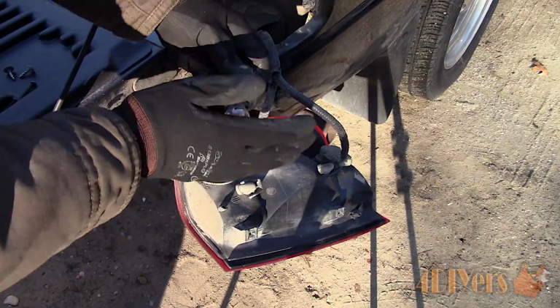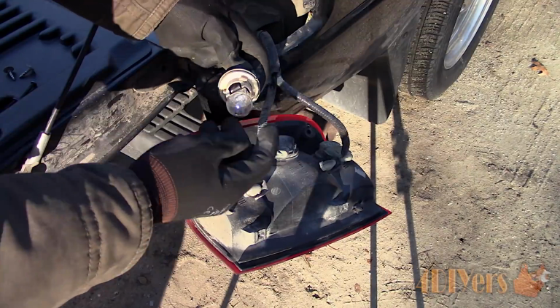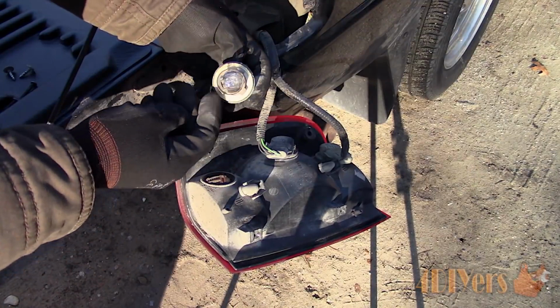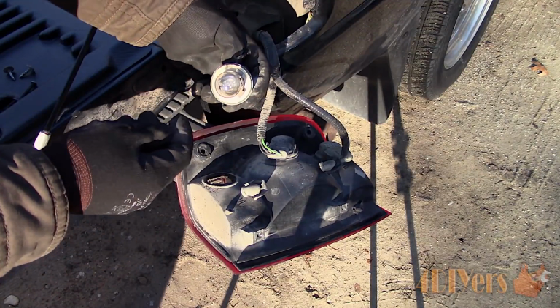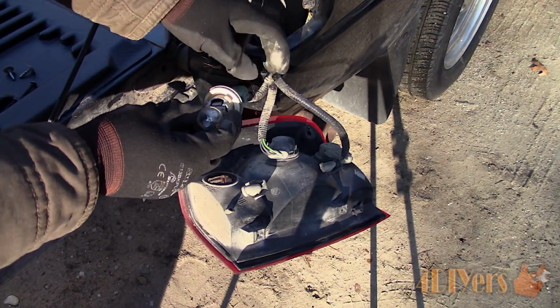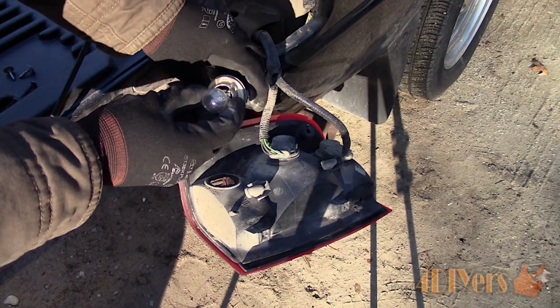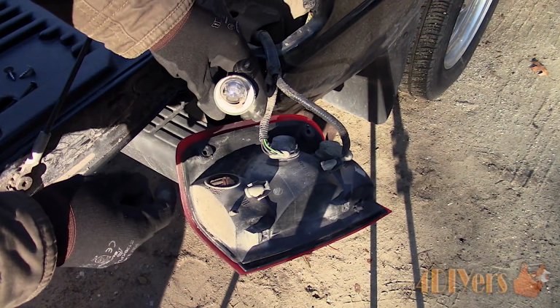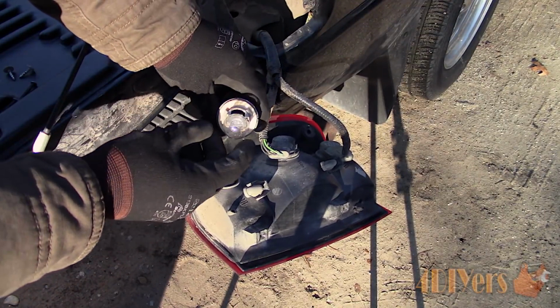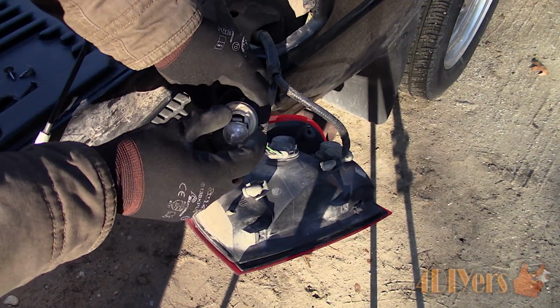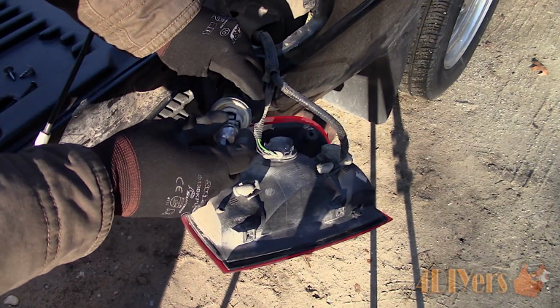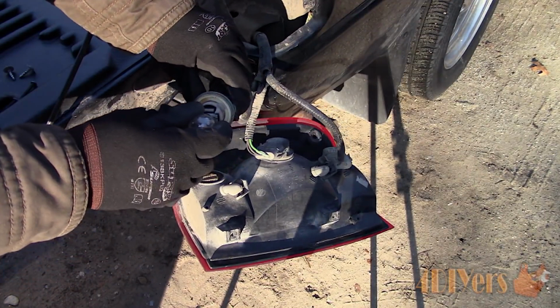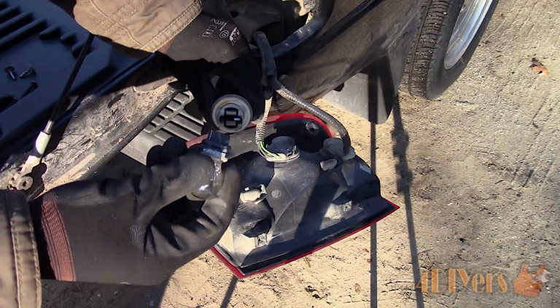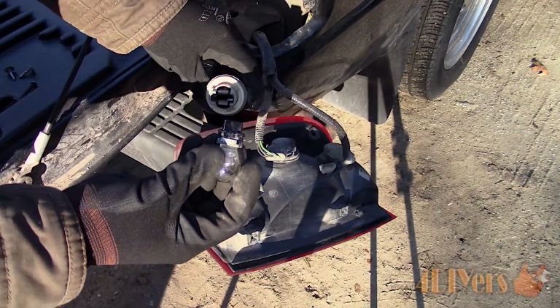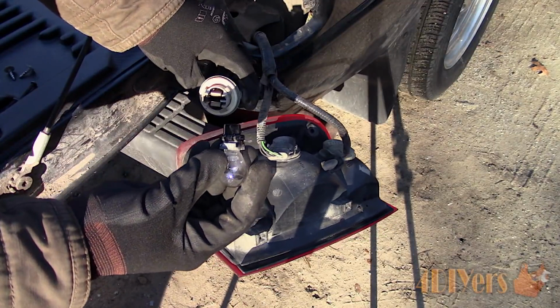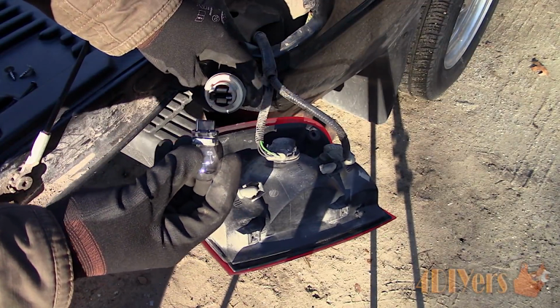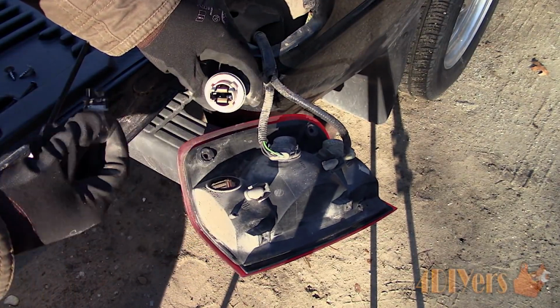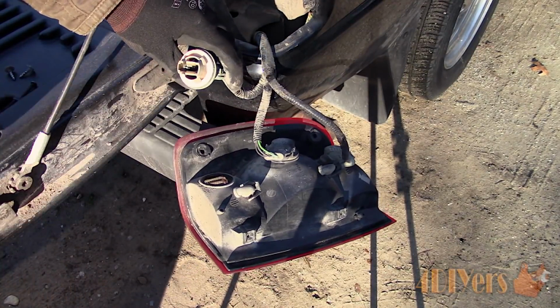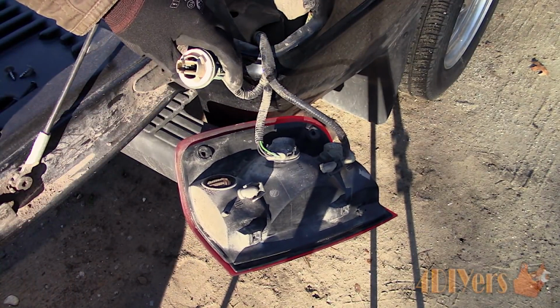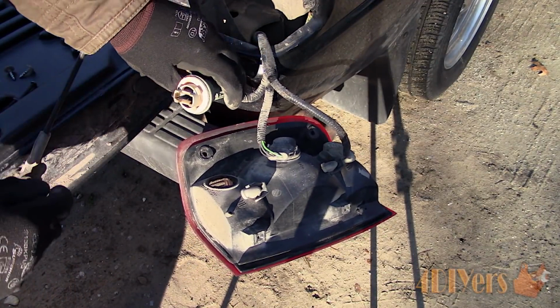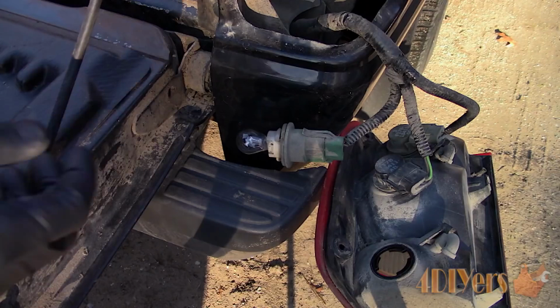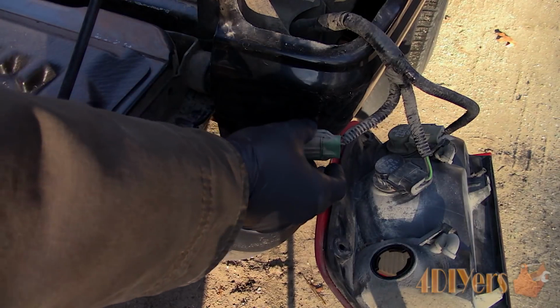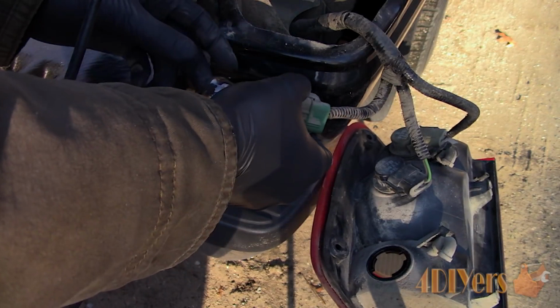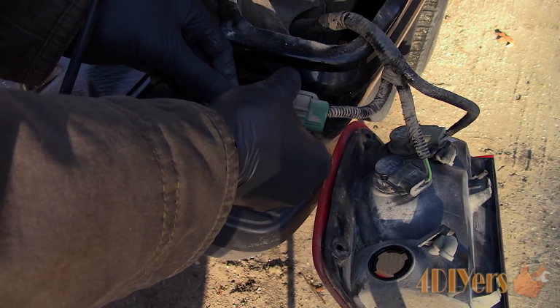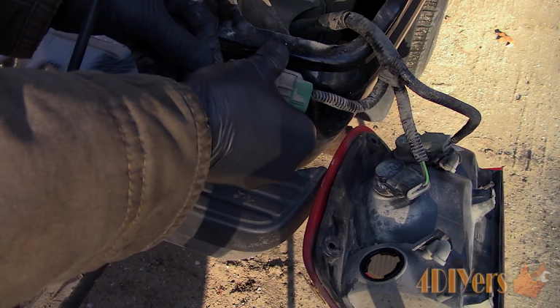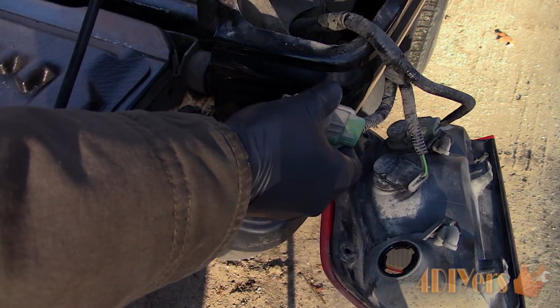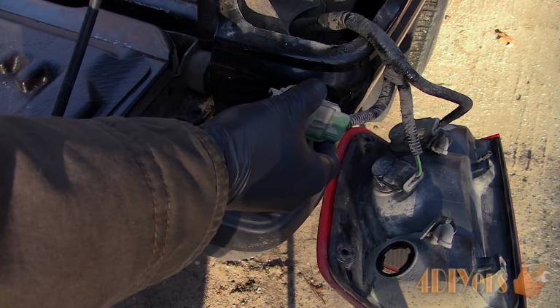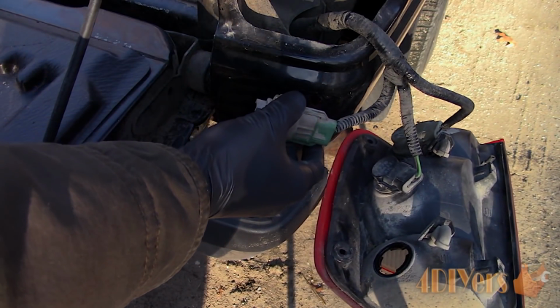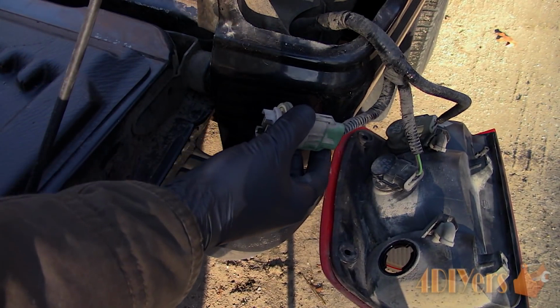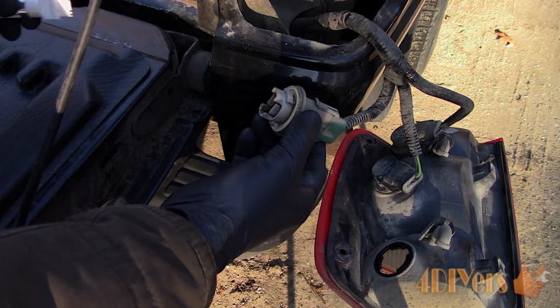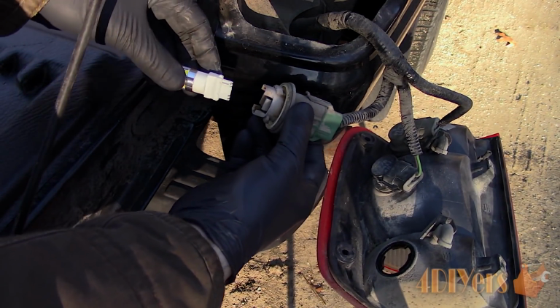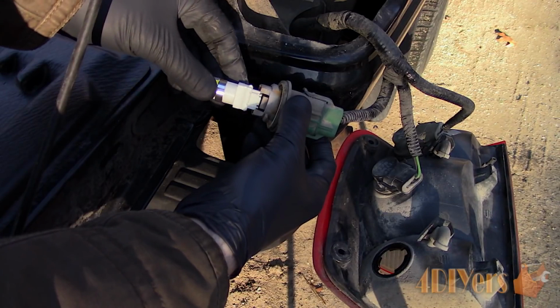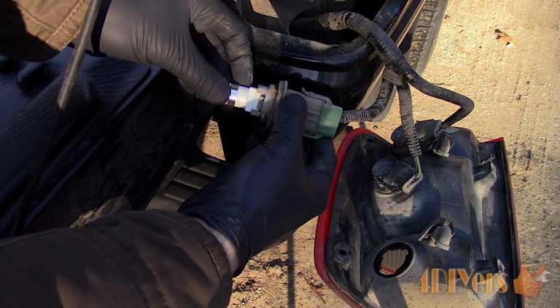As mentioned earlier, you will need to match your existing bulbs to an LED upgrade replacement. They are based off the same model numbers. For installation, push the new LED bulb into the socket and then test to ensure it works.